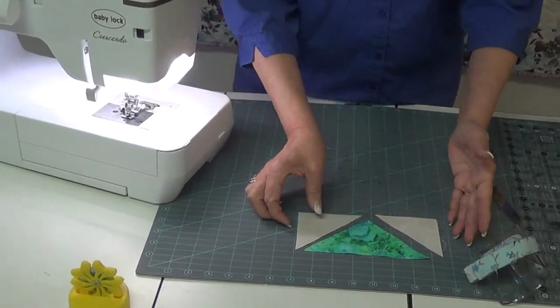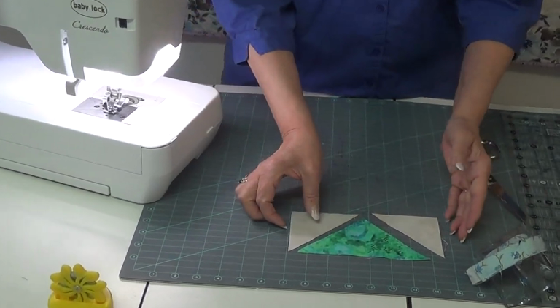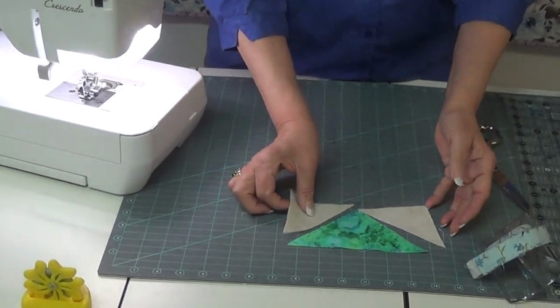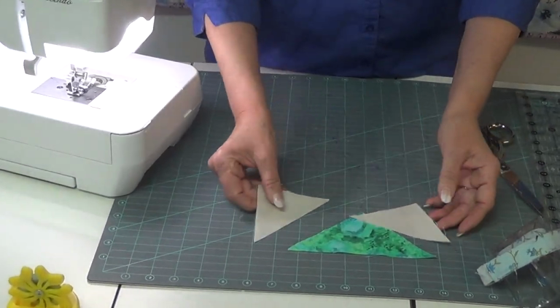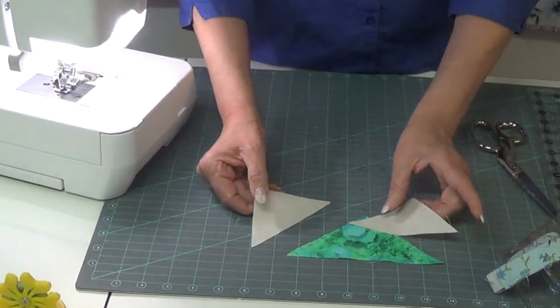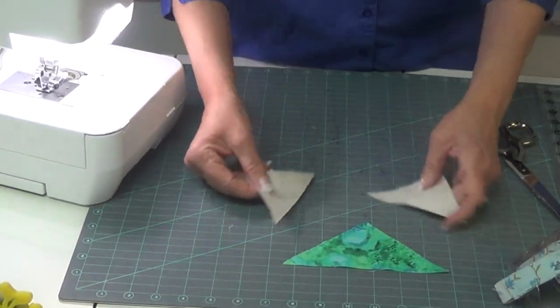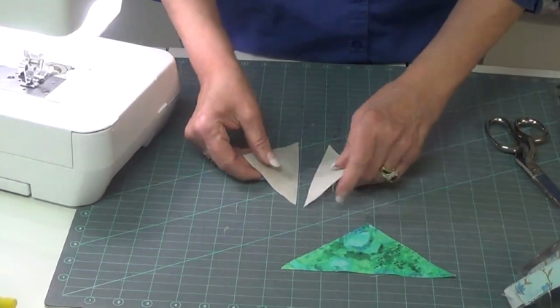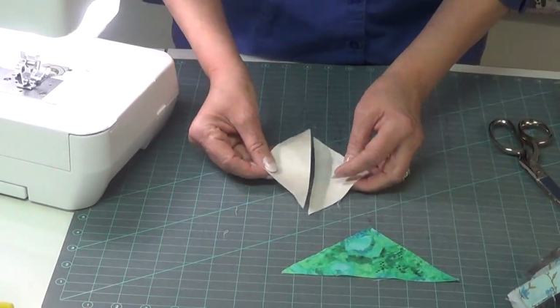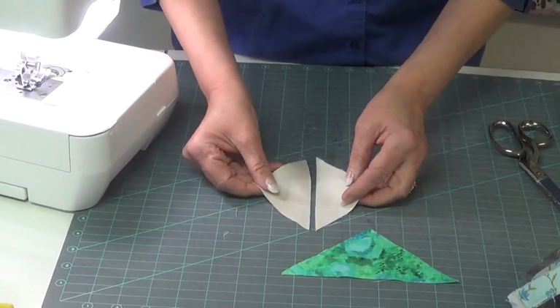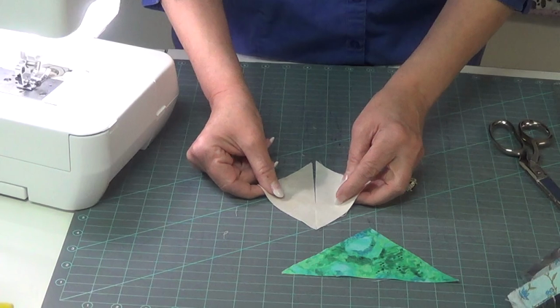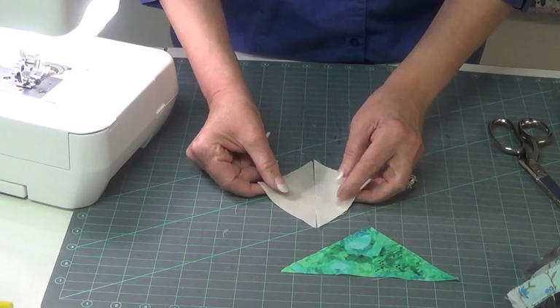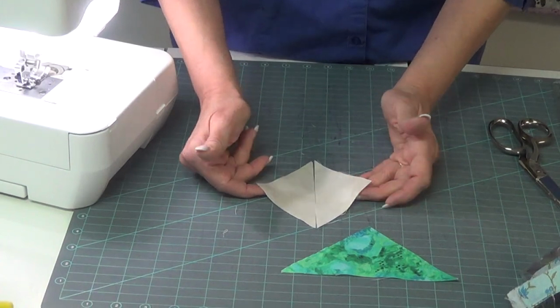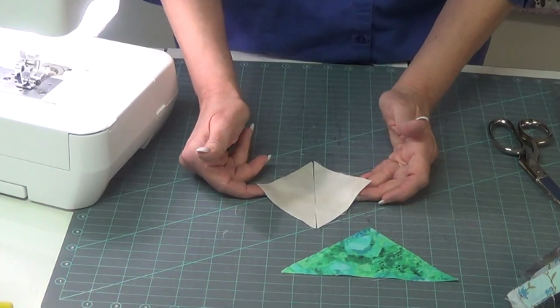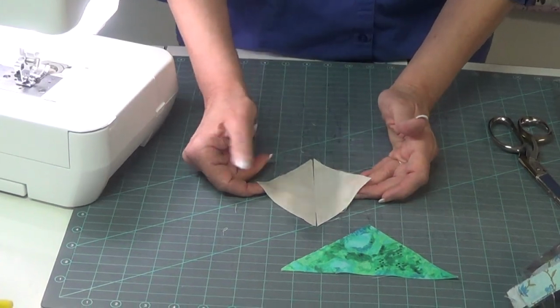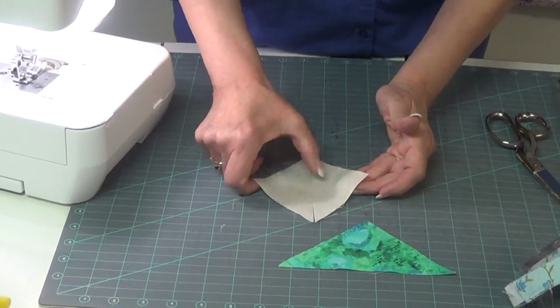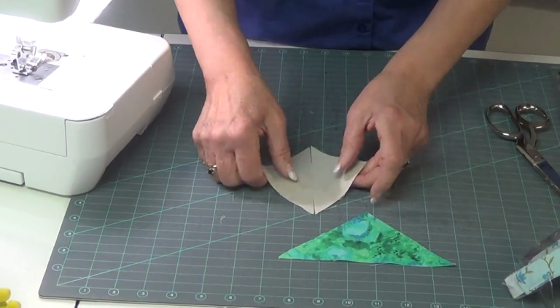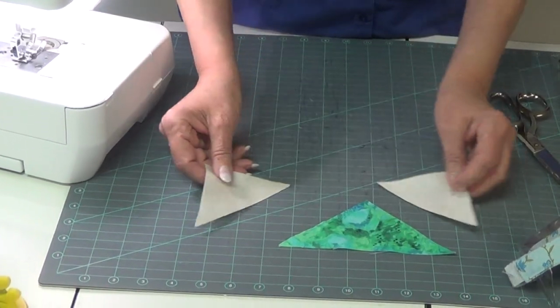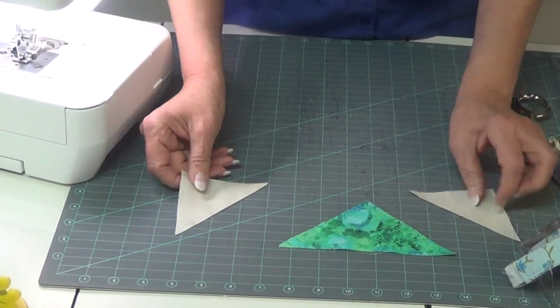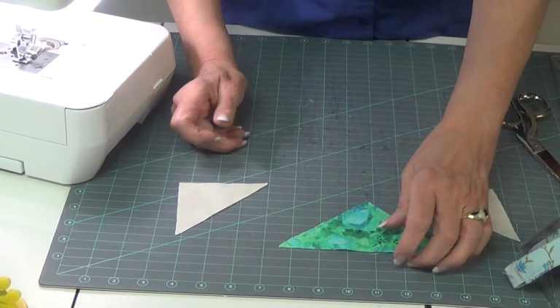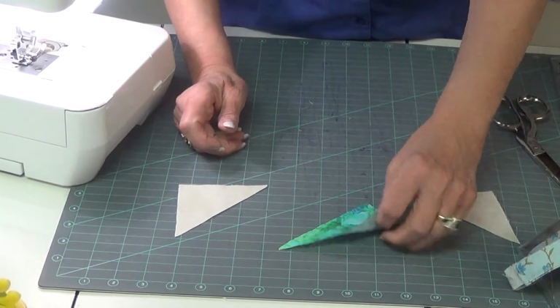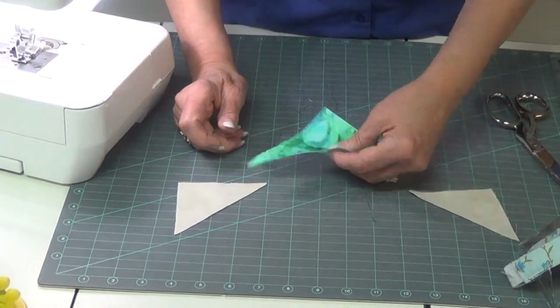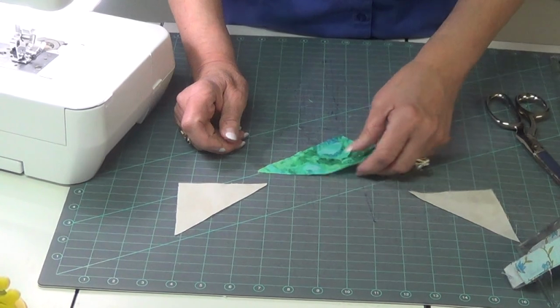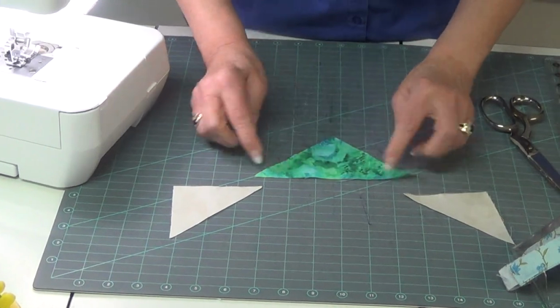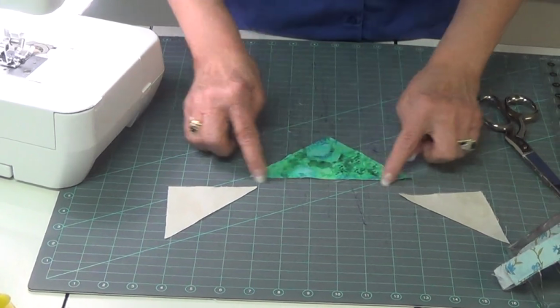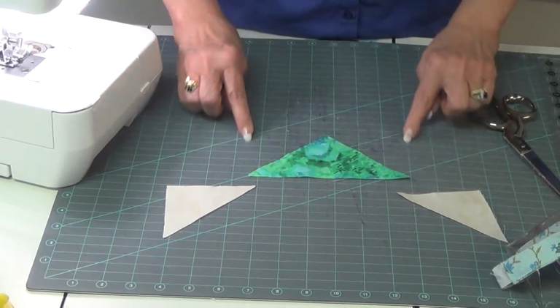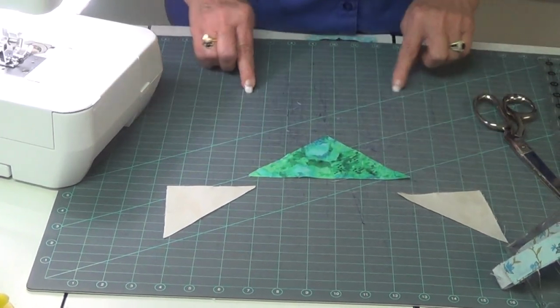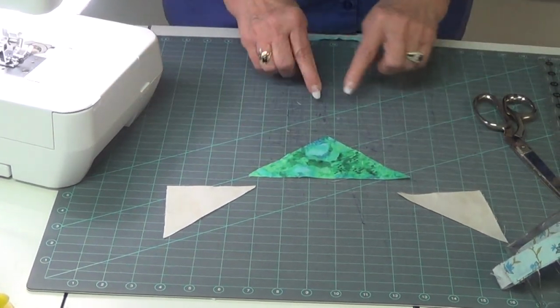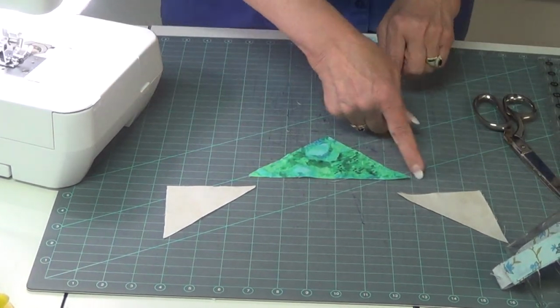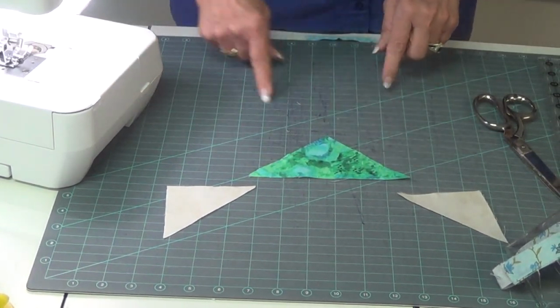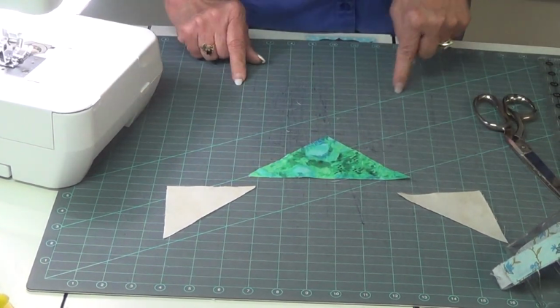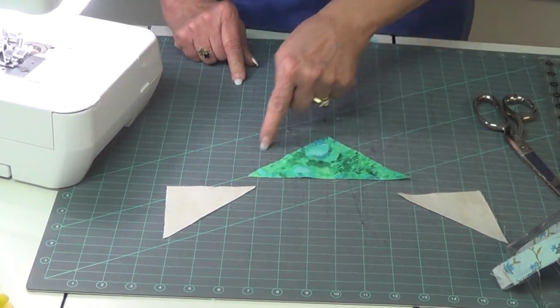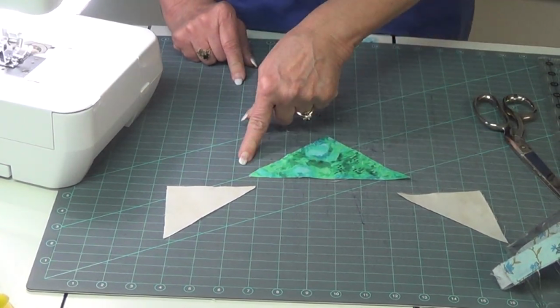There are several methods out there. In this one, the background was a square that we just slid in half, and the large center square was cut diagonally twice.